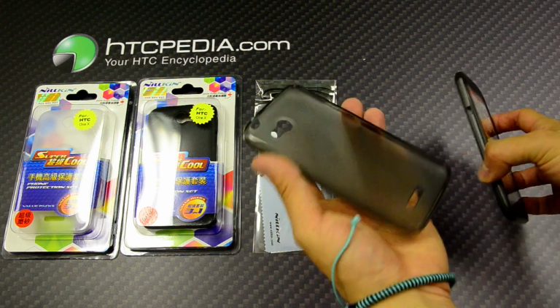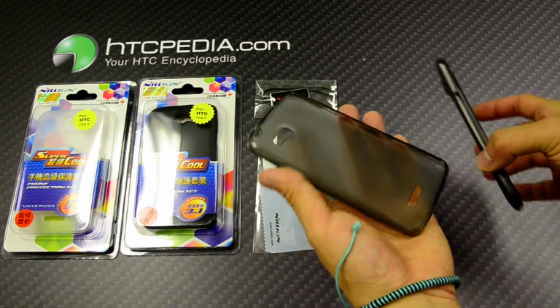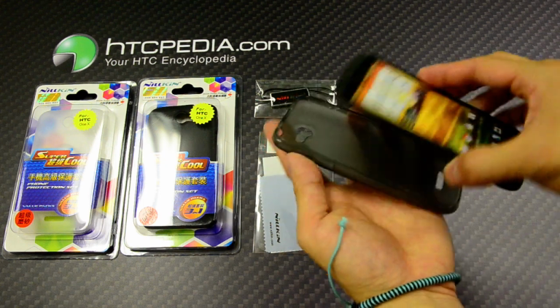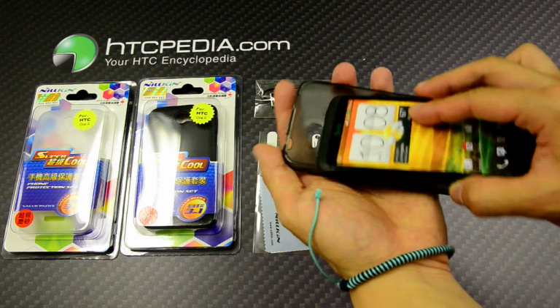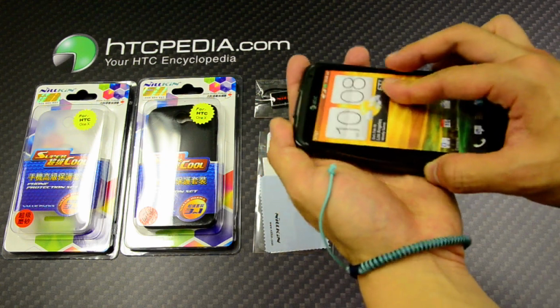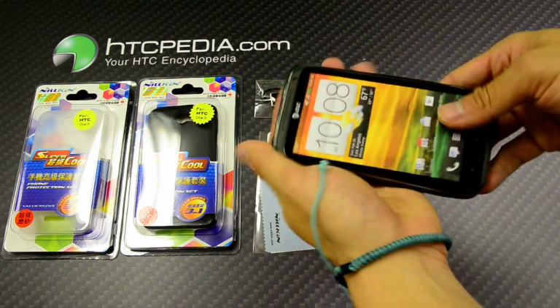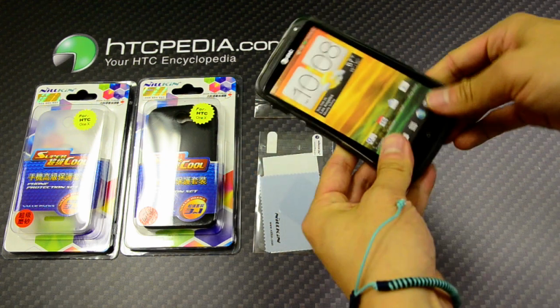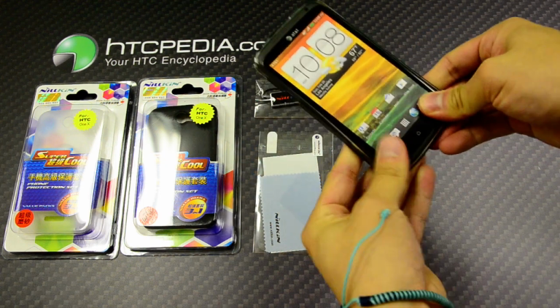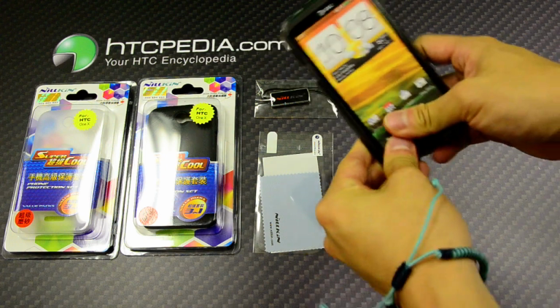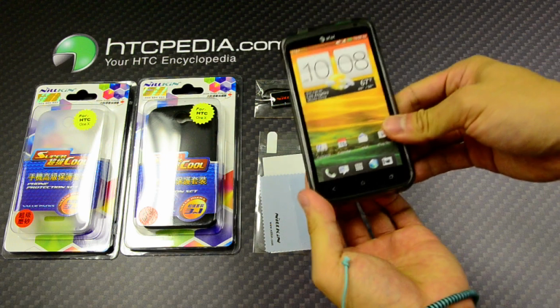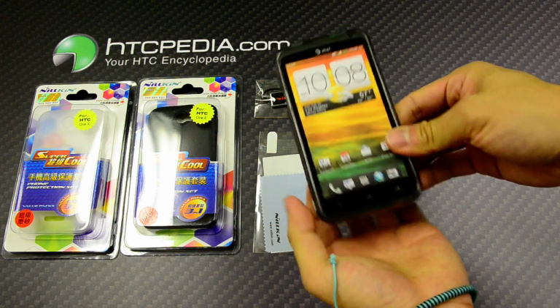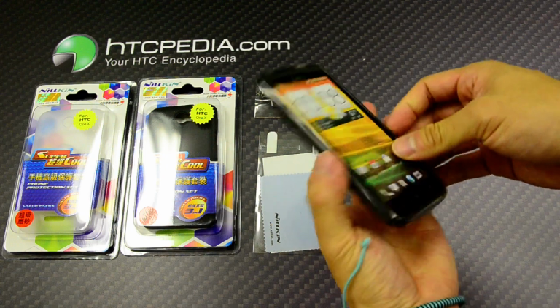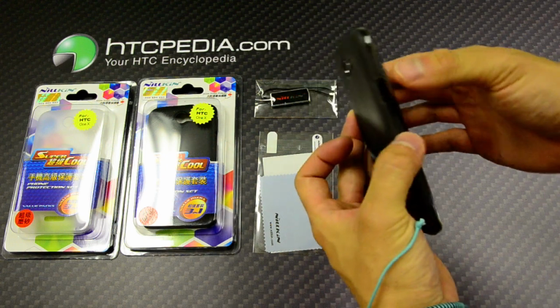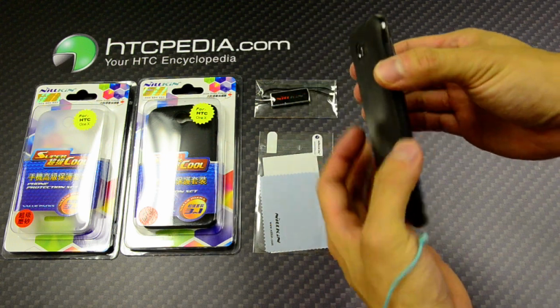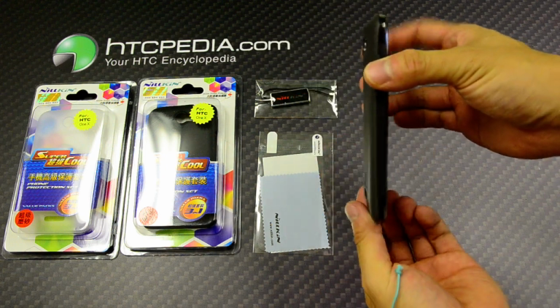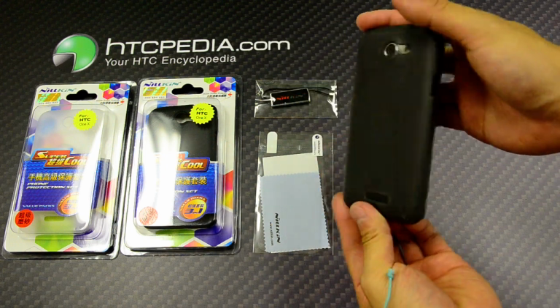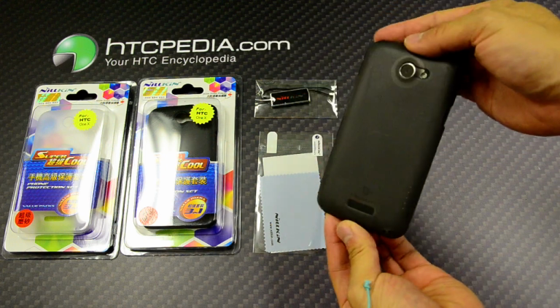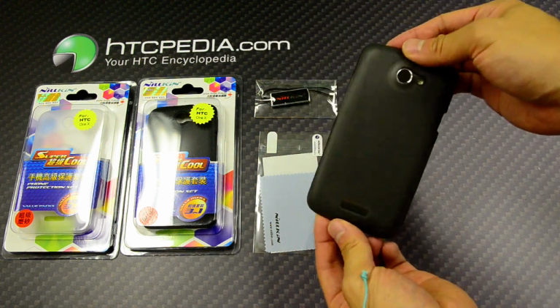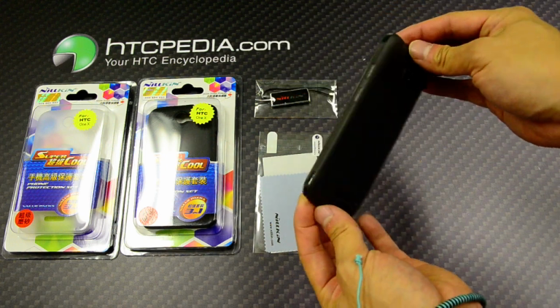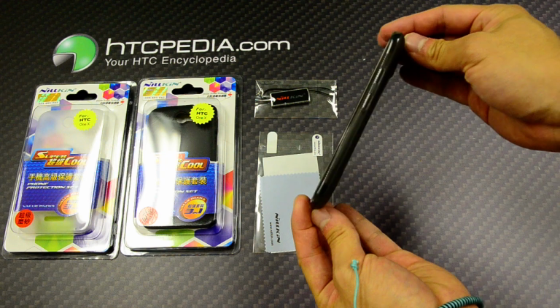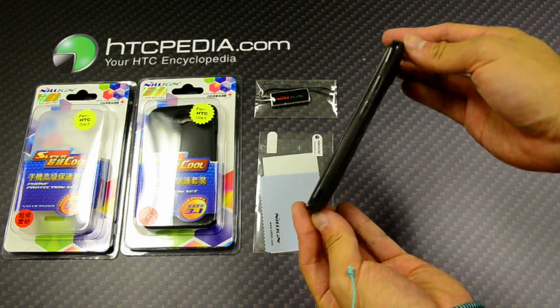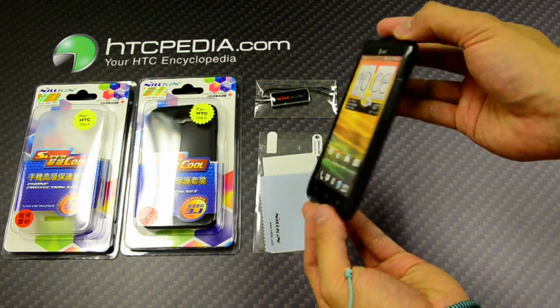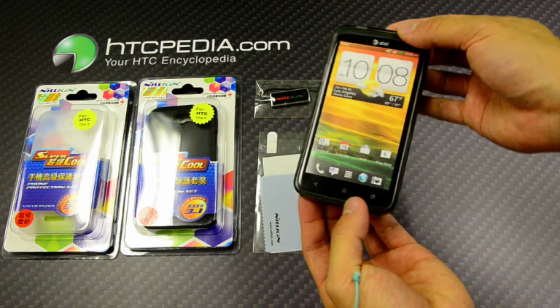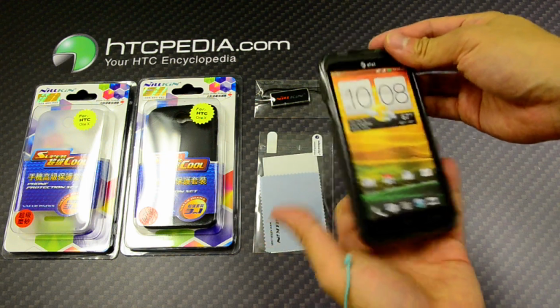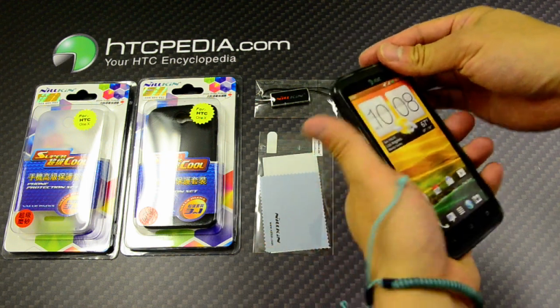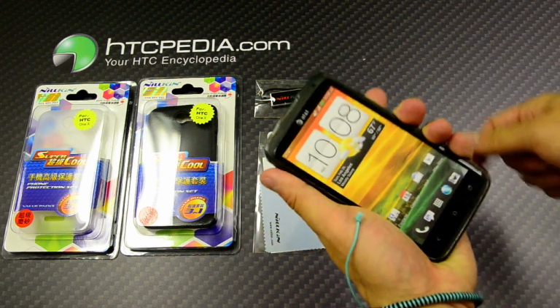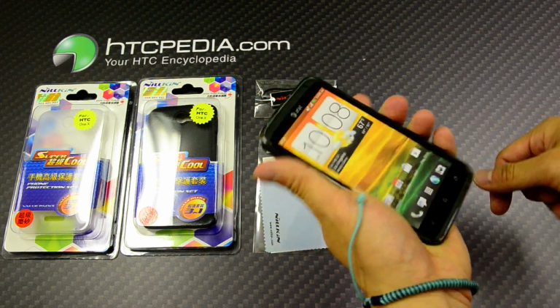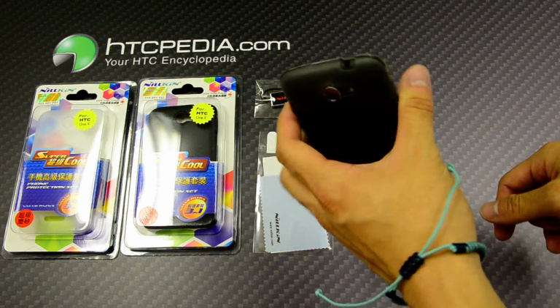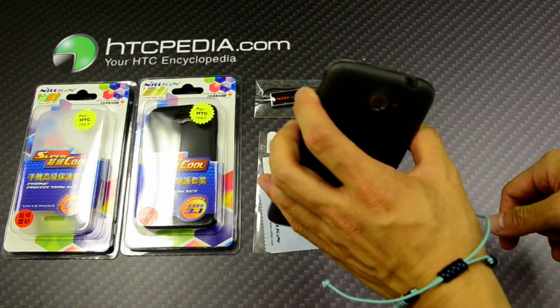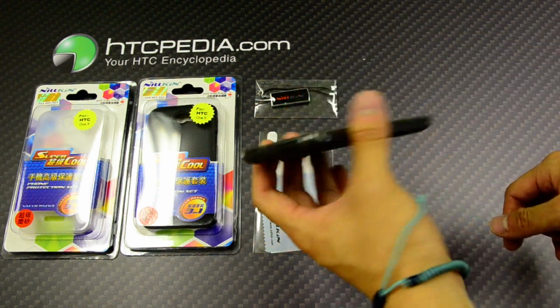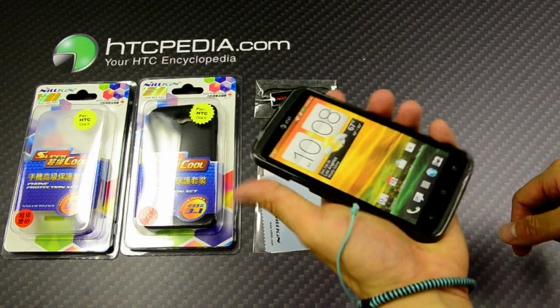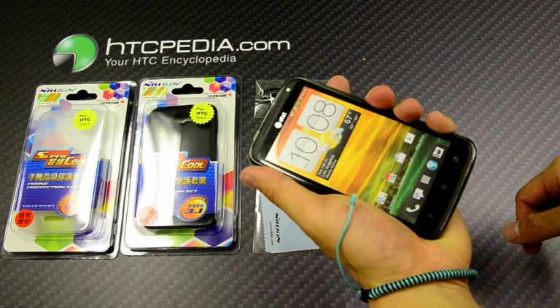Installation is simple — all you have to do is slide your phone in like so. It's a very thin and light case that doesn't add much thickness or weight to the phone.